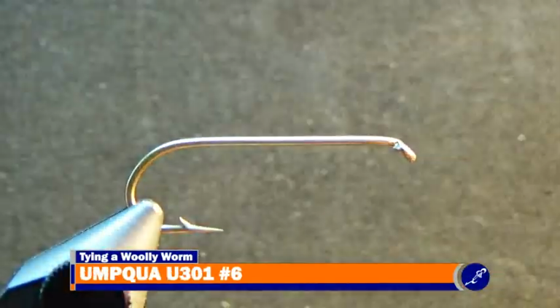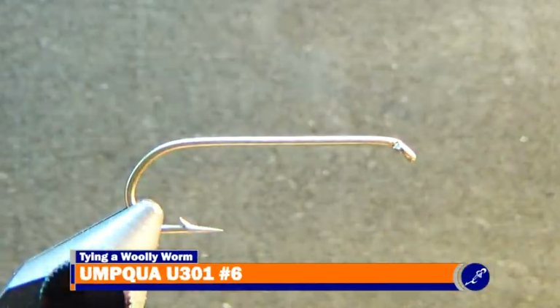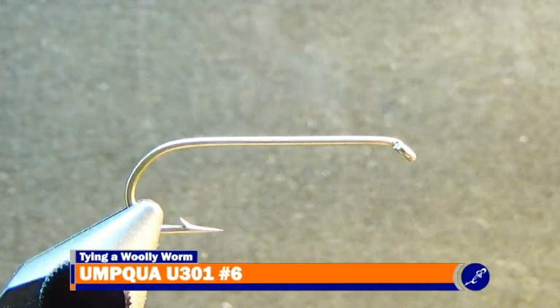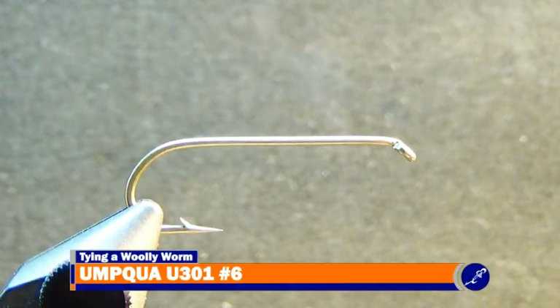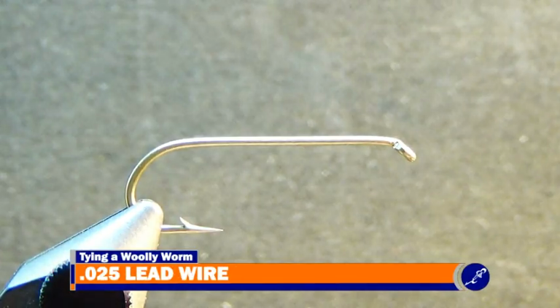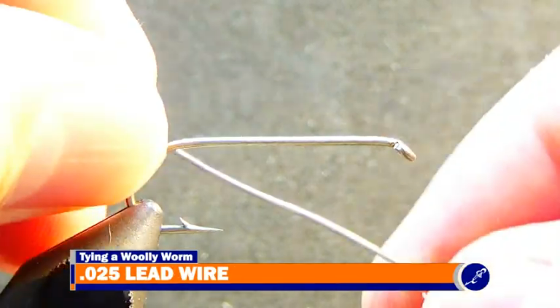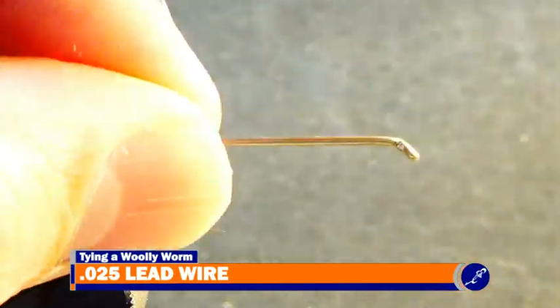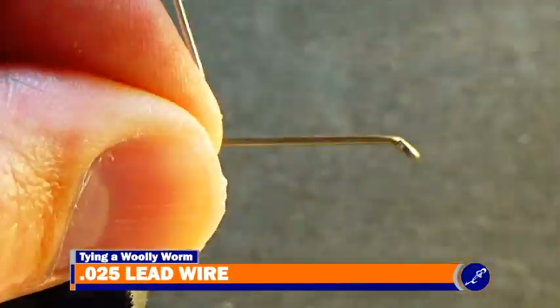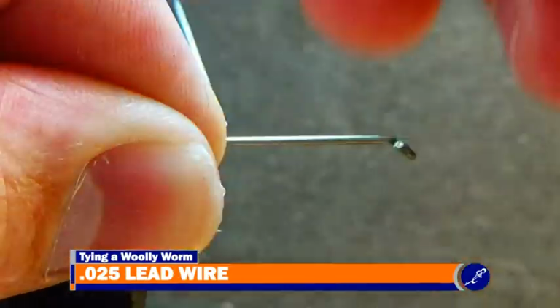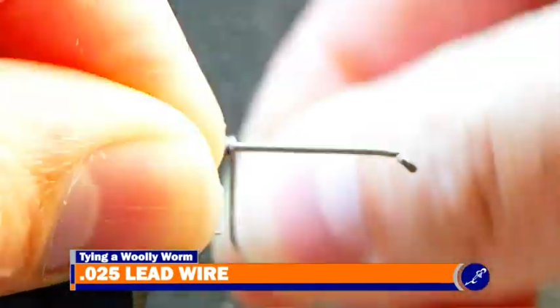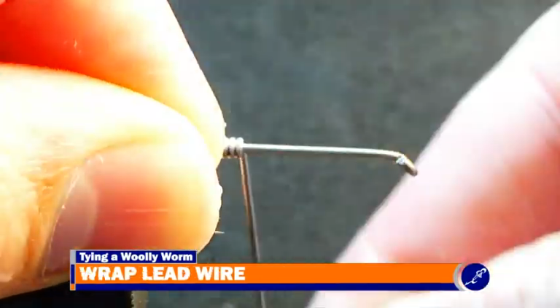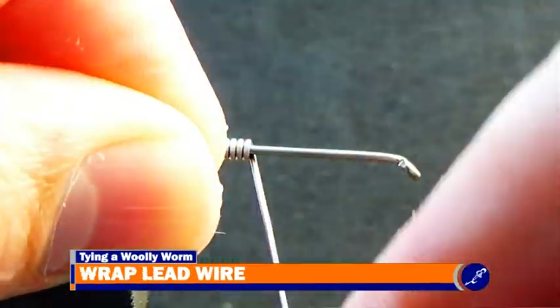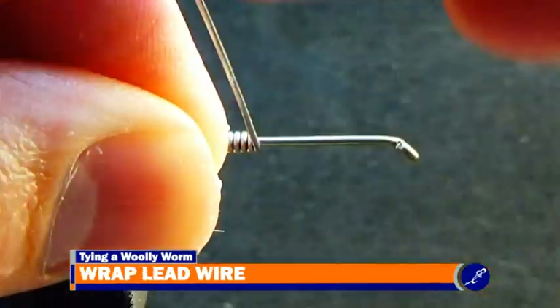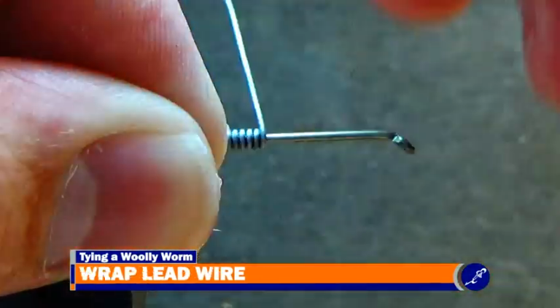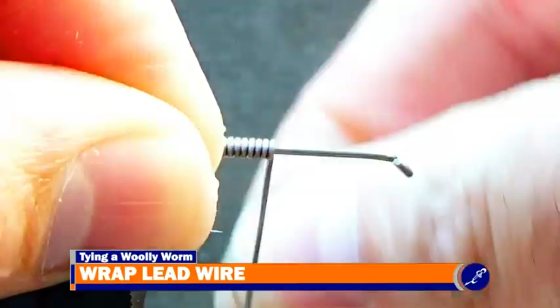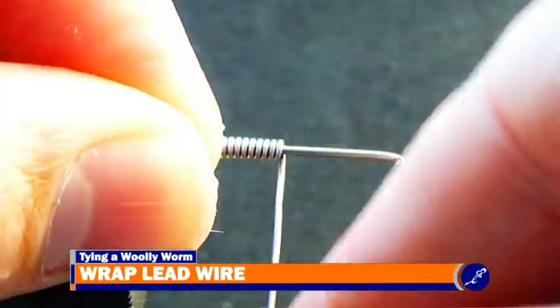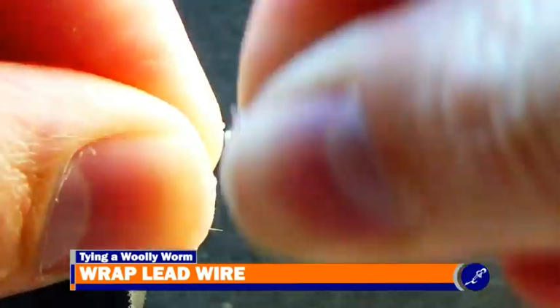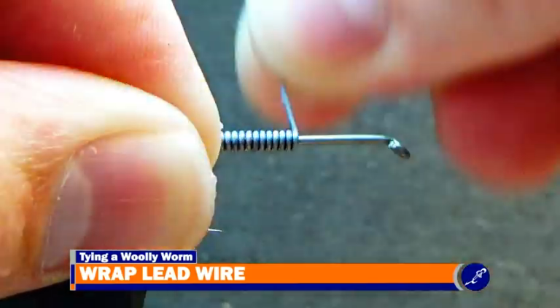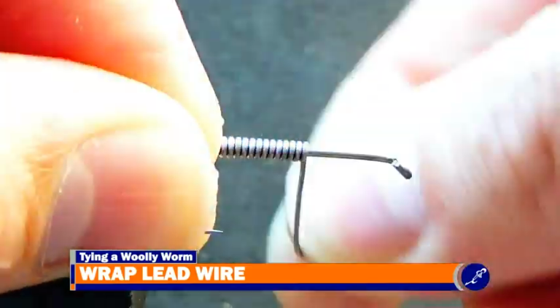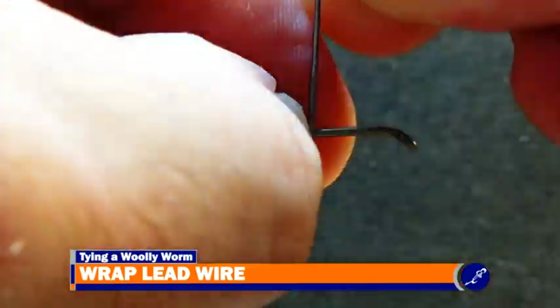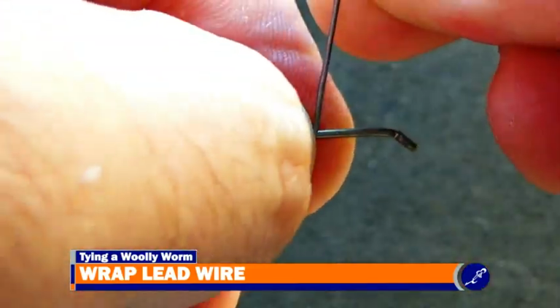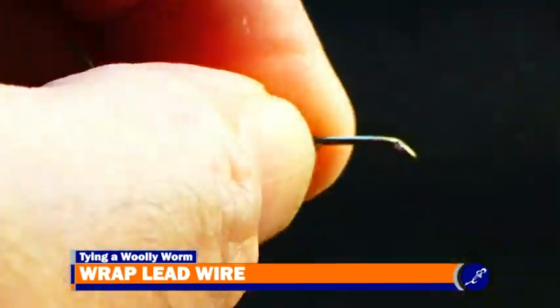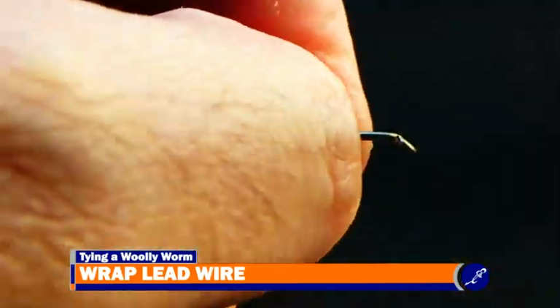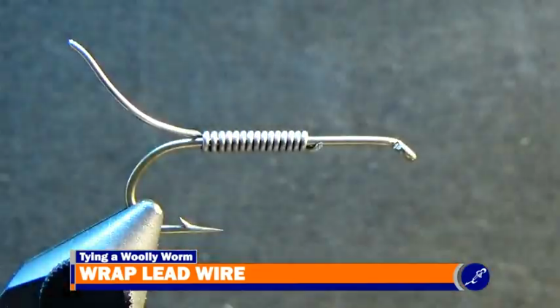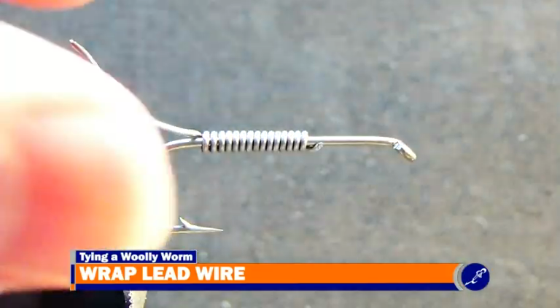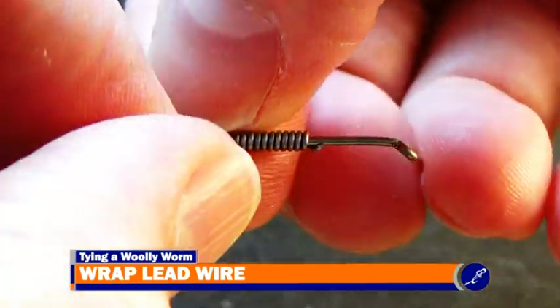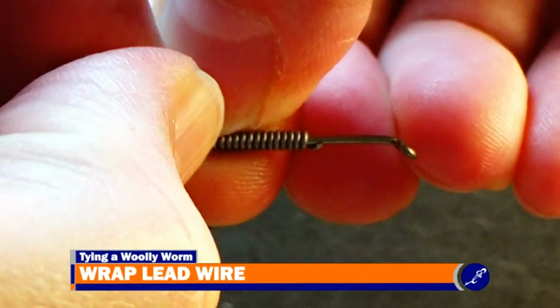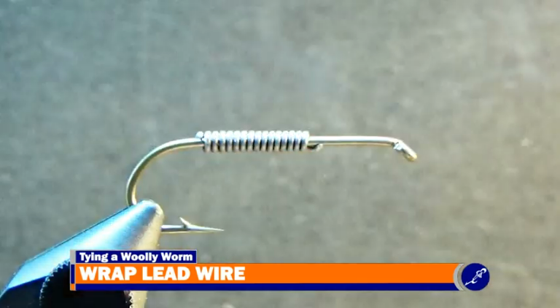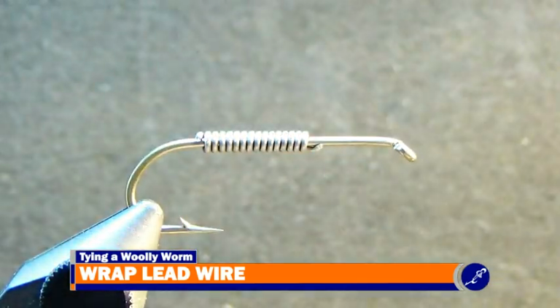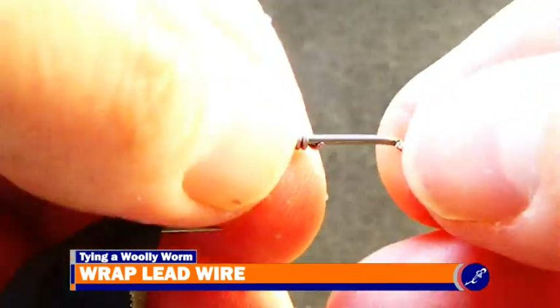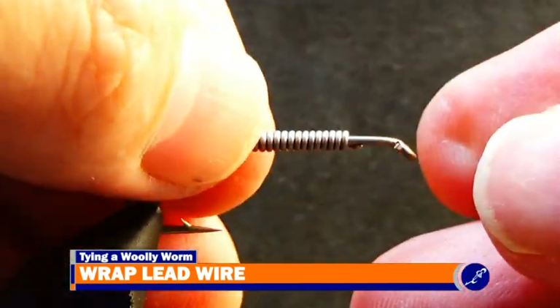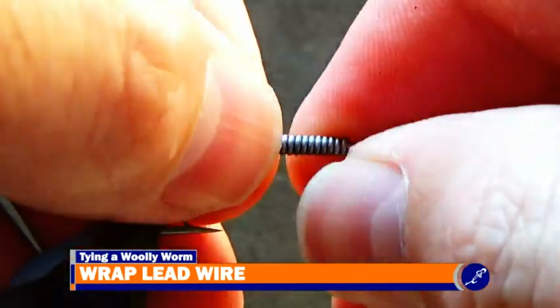Once the hook is locked in place, wrap a dozen wraps of .025 lead wire around the shank and then break the lead wire tags from the hook. Then center the lead wire on the shank.